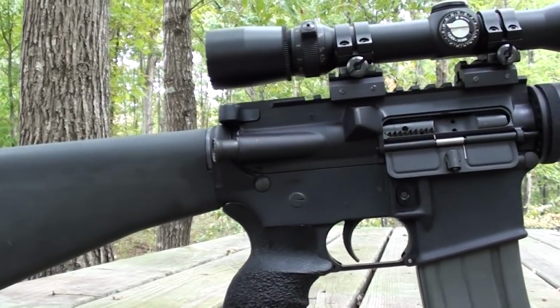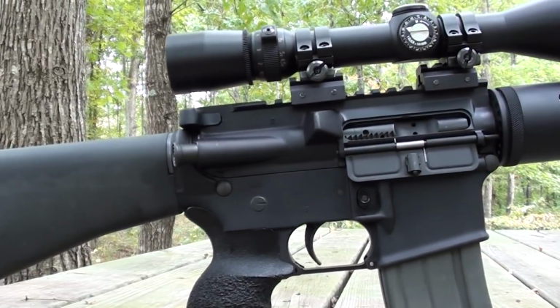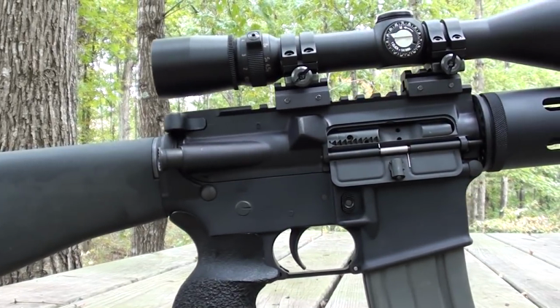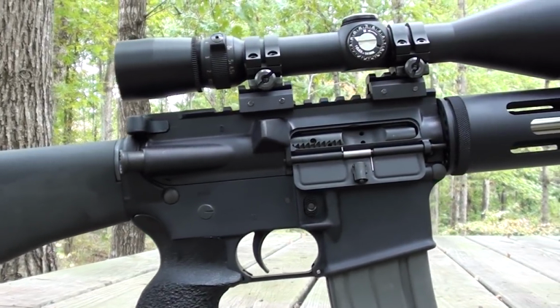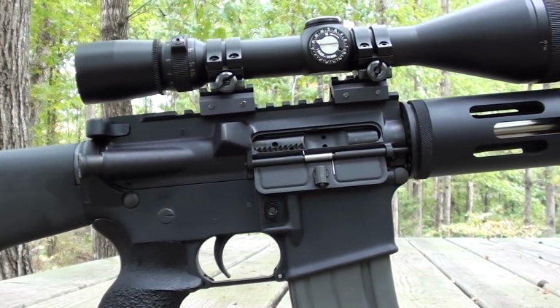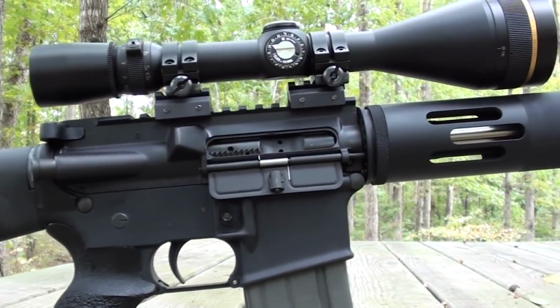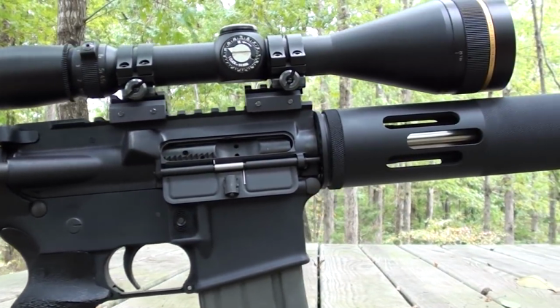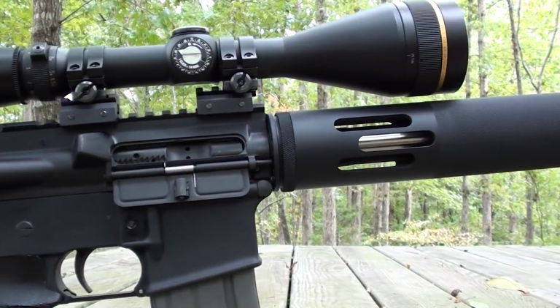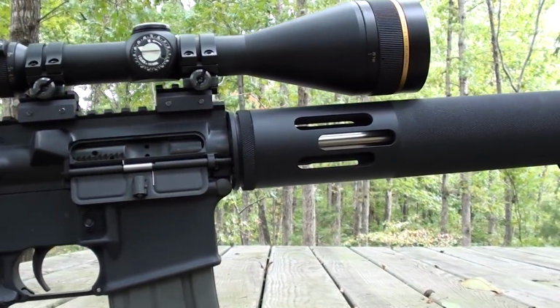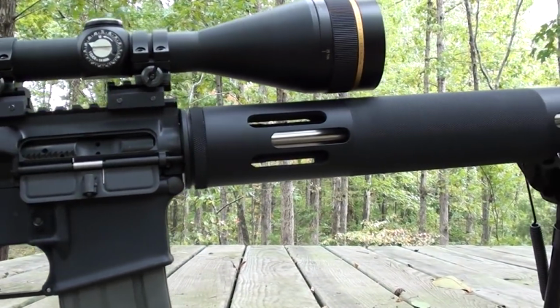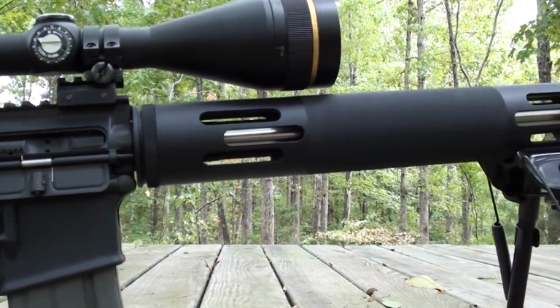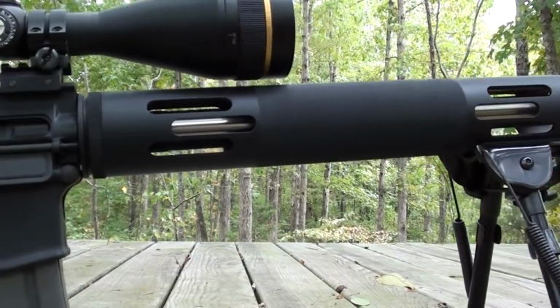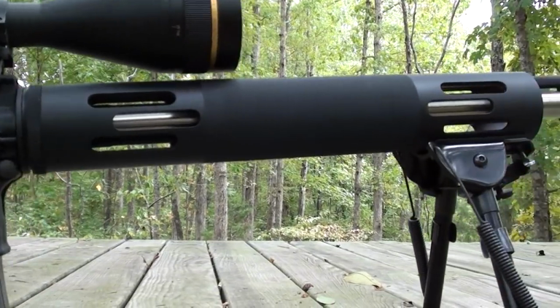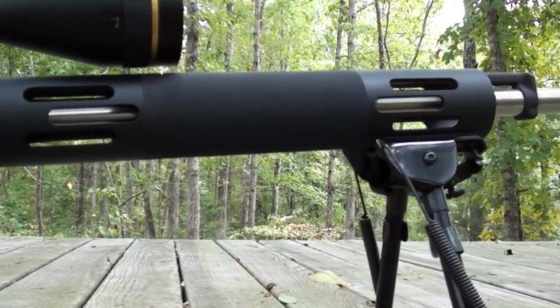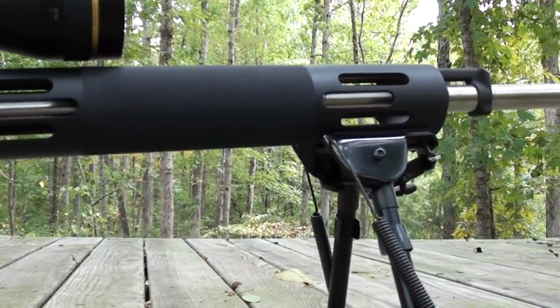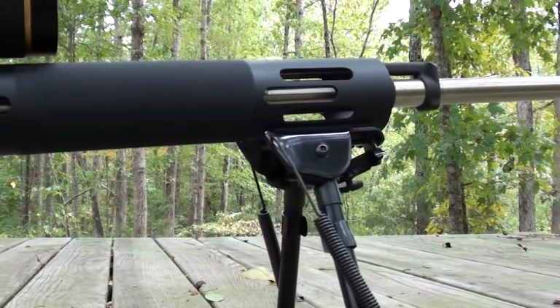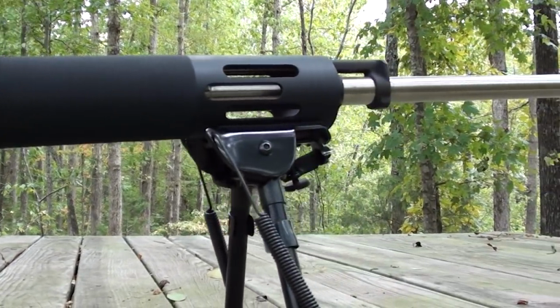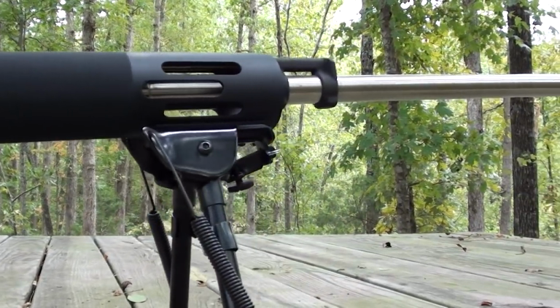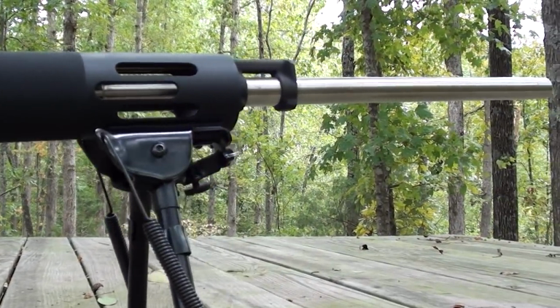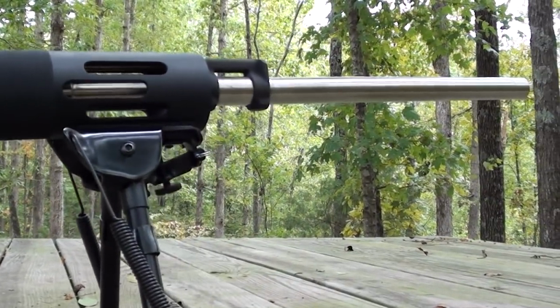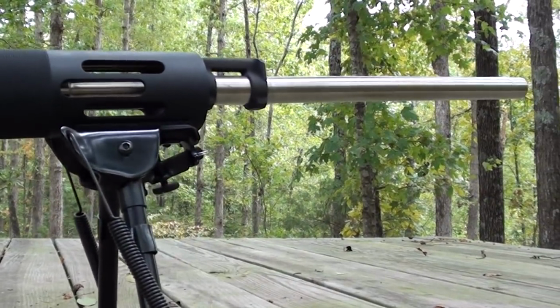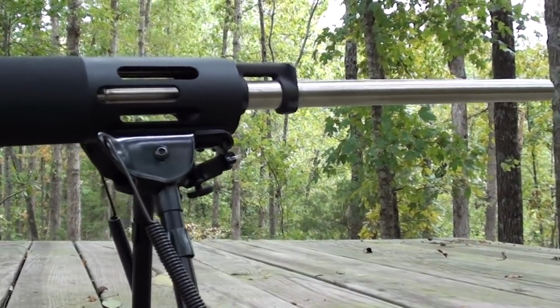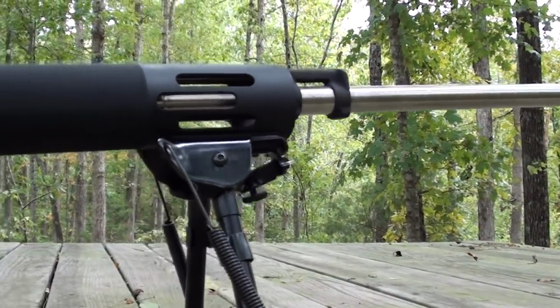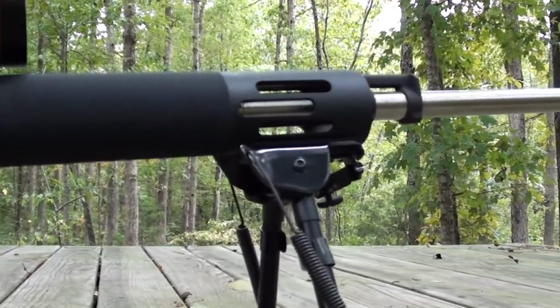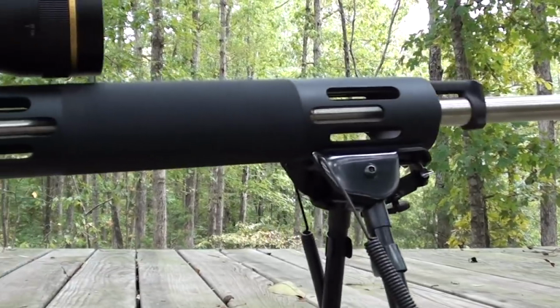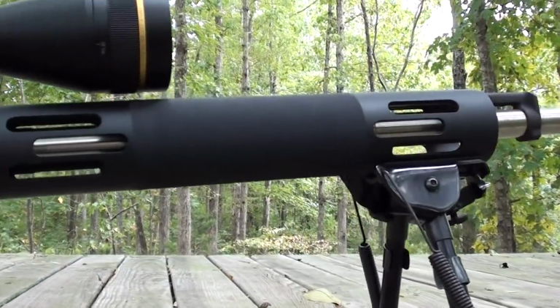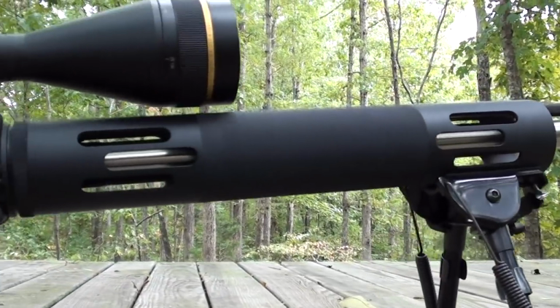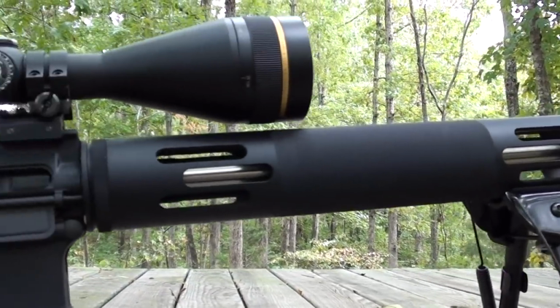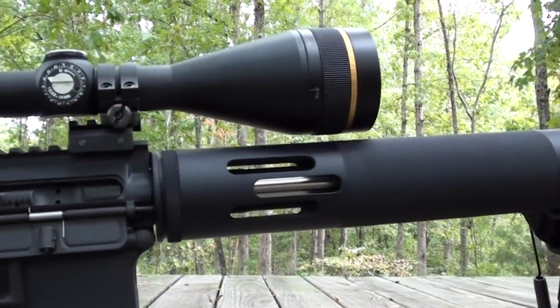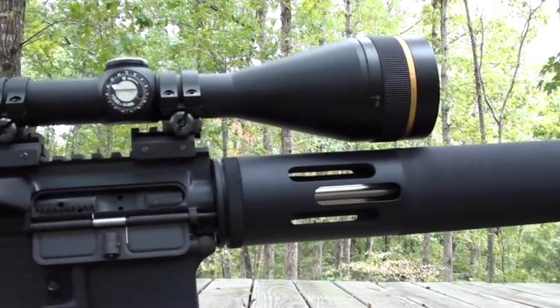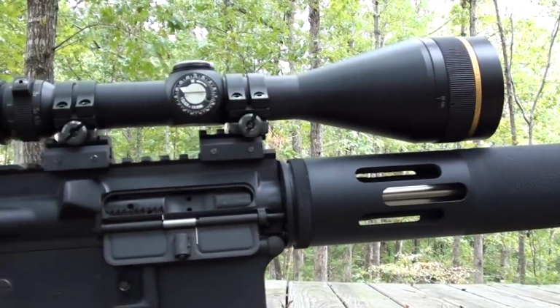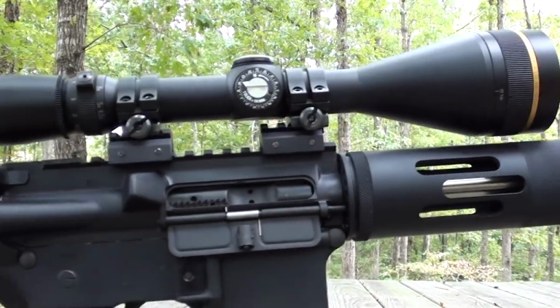This rifle is hungry! Bushmaster Varminter, .223 Remington, also 5.56 NATO. 24-inch barrel, 1-9 twist. It's carrying a Leupold 14-power, 50mm objective lens.